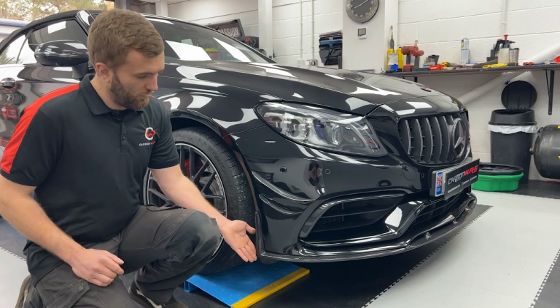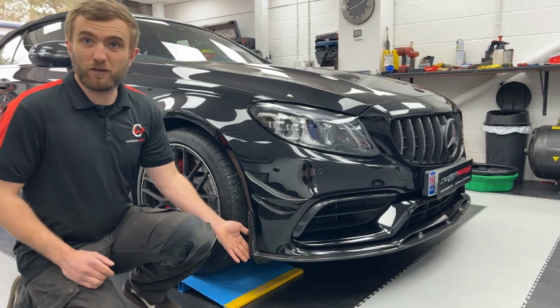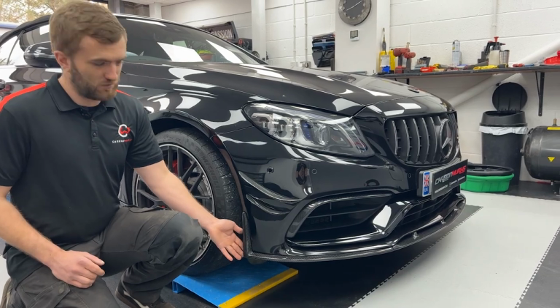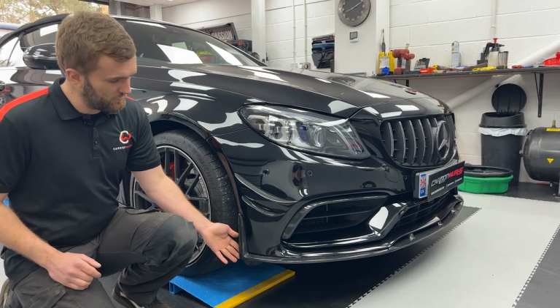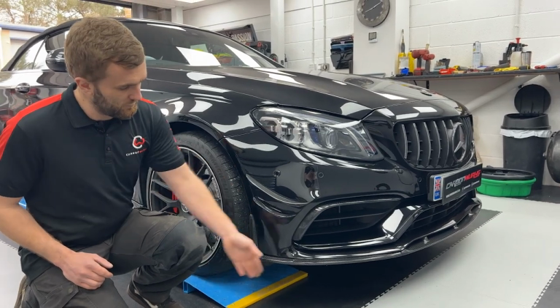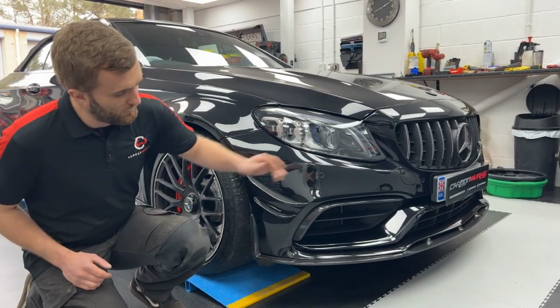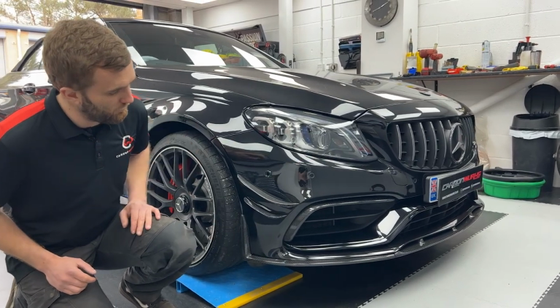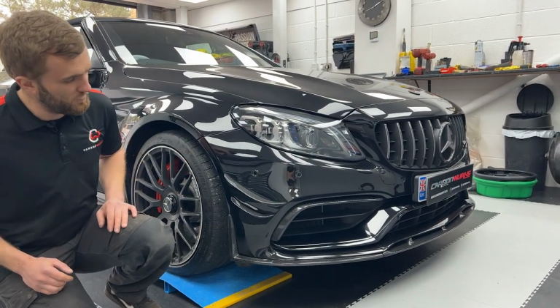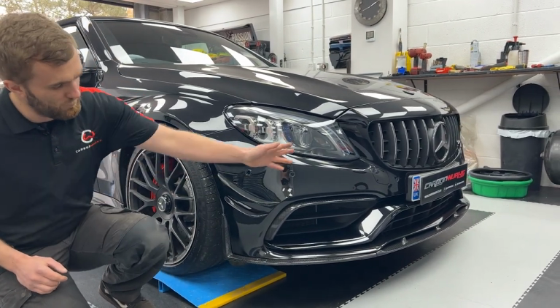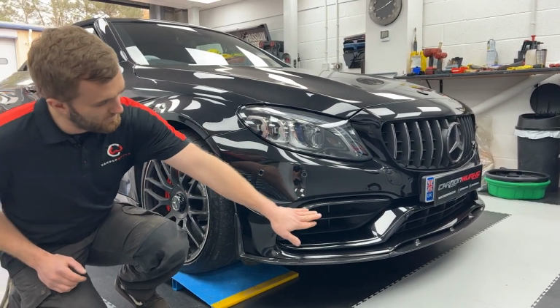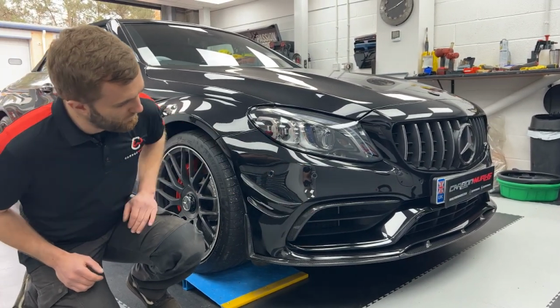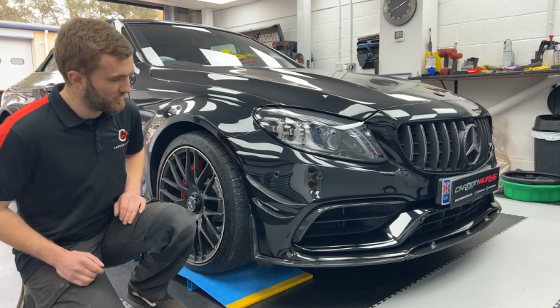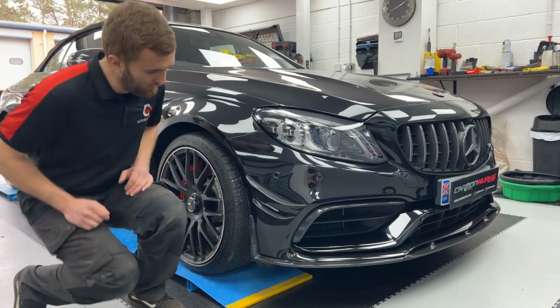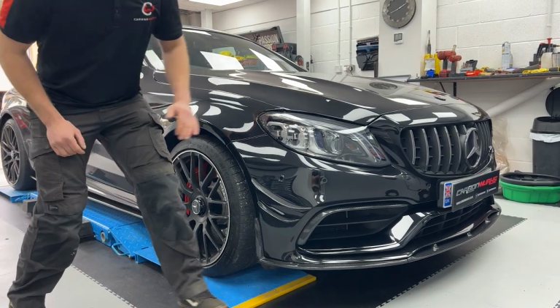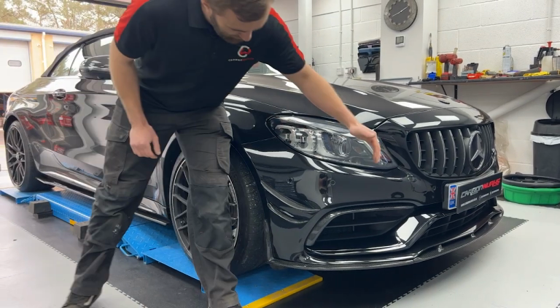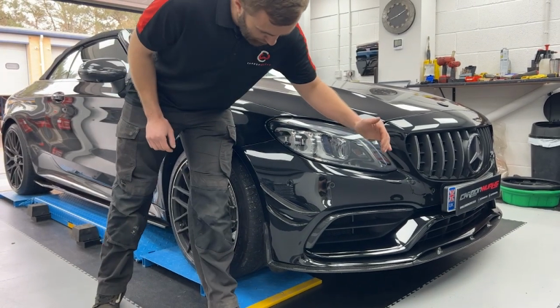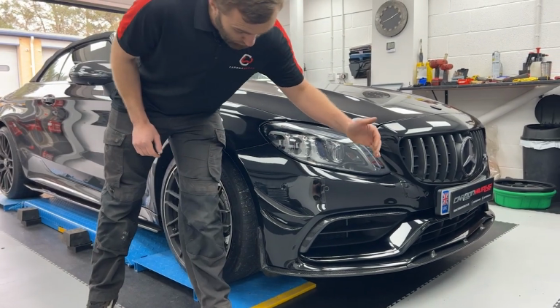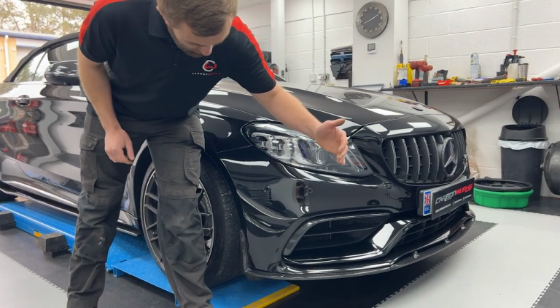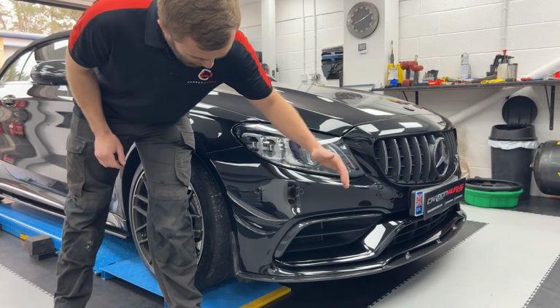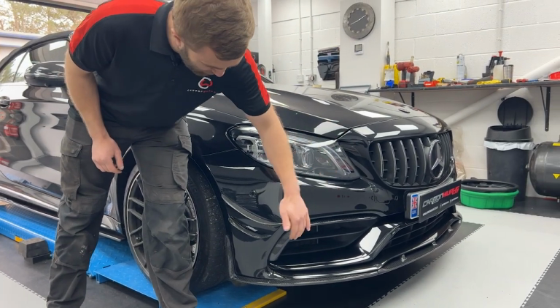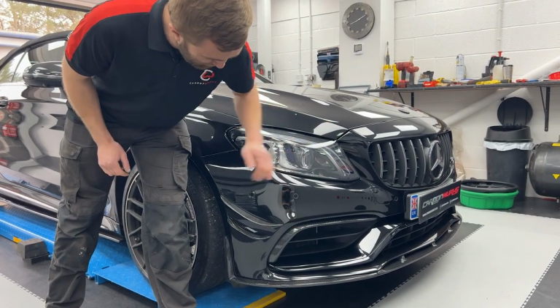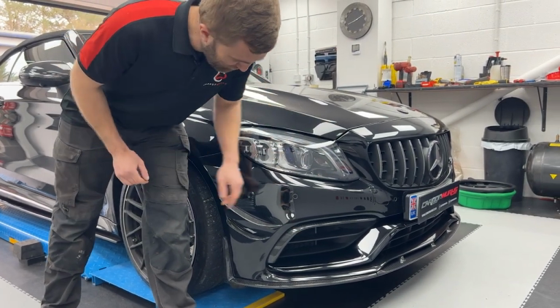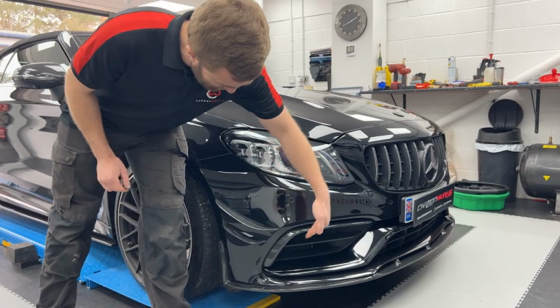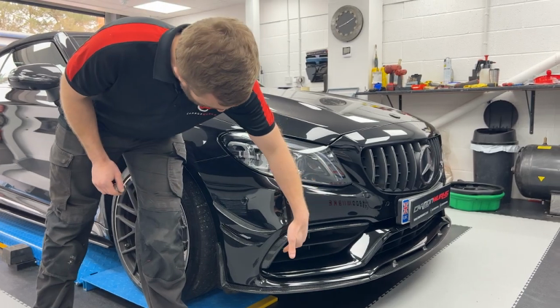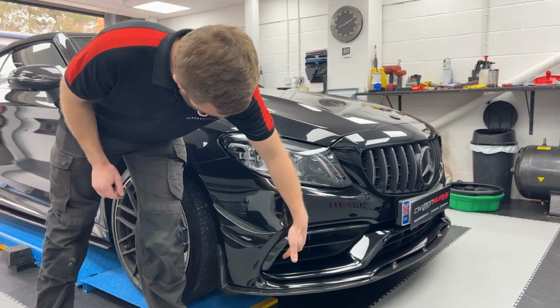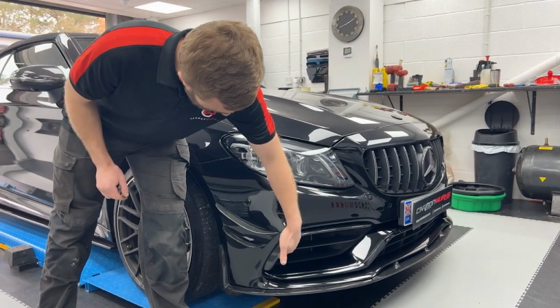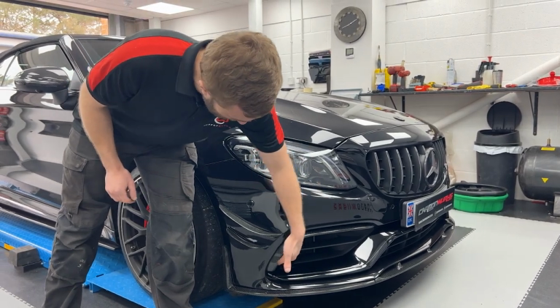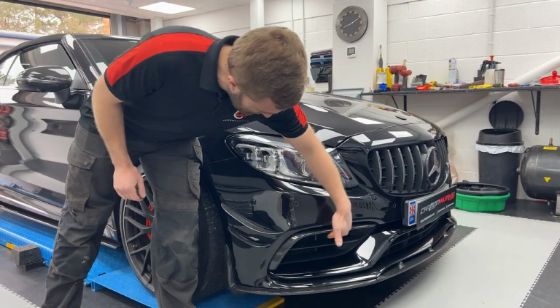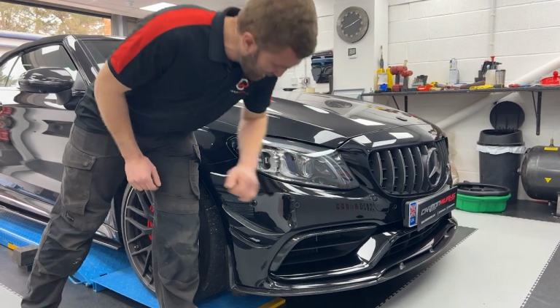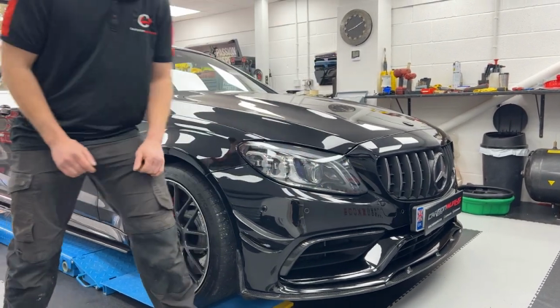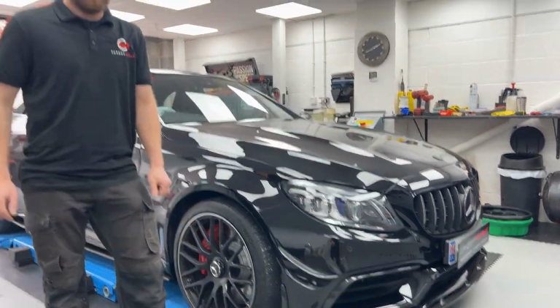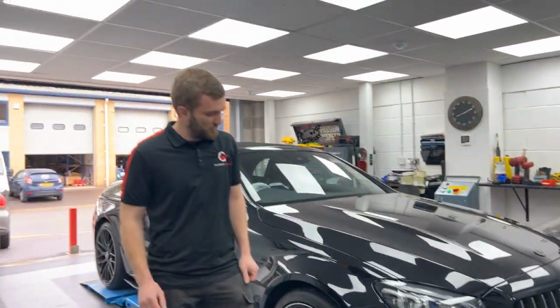We have our full-width front splitter — a lip that goes all the way over, three pieces with strakes in the front. And lastly, which requires the full bumper off as you may well see from Tim's video, you've got these intake upper lips fitted there.